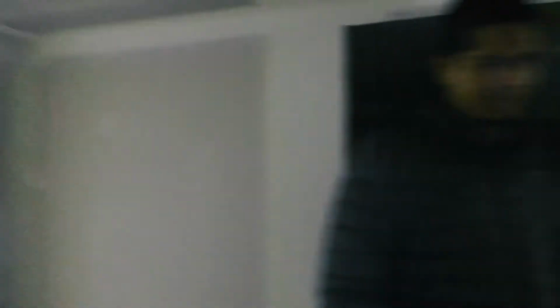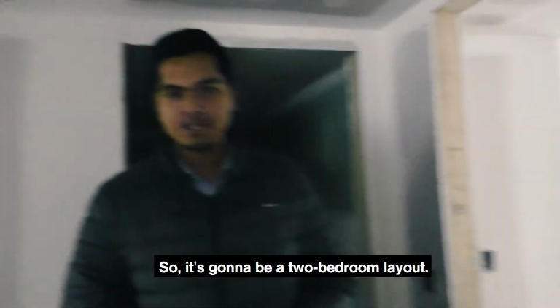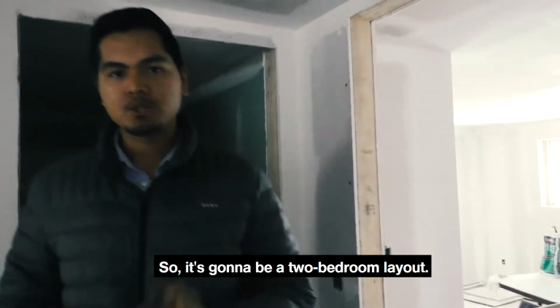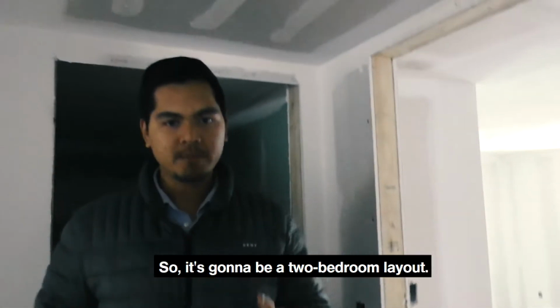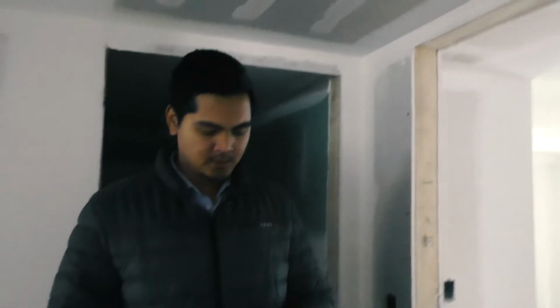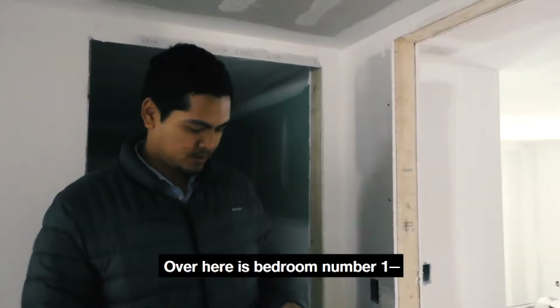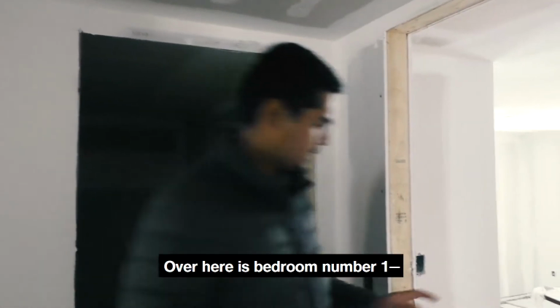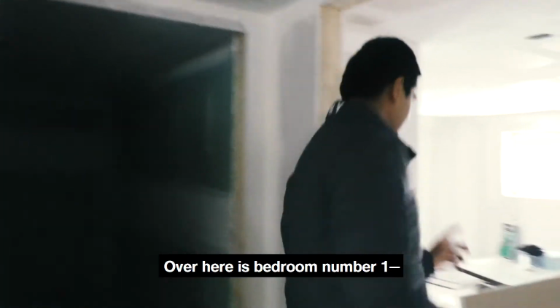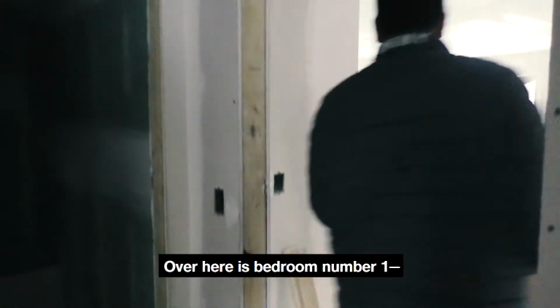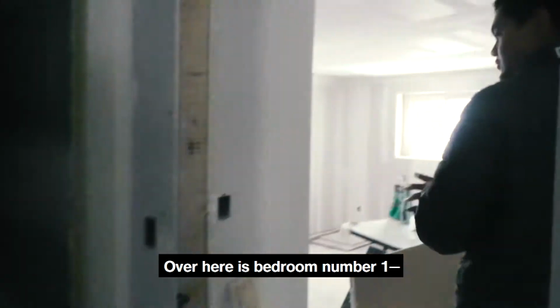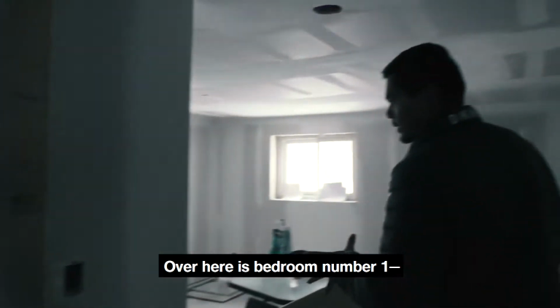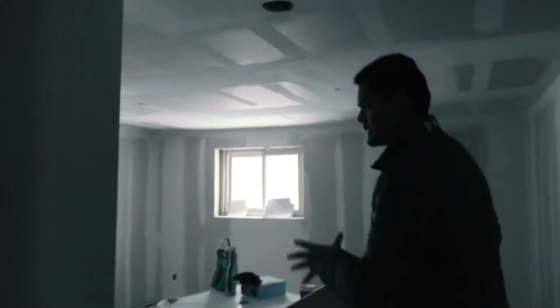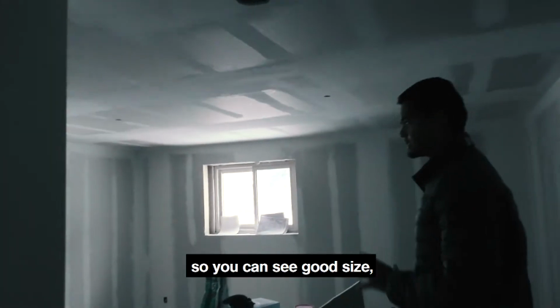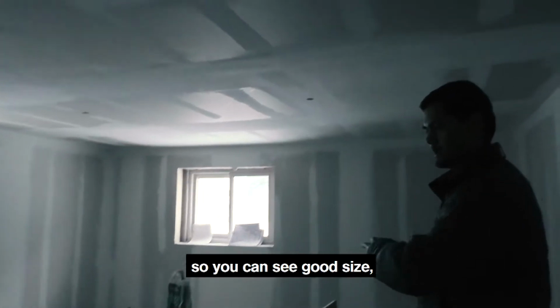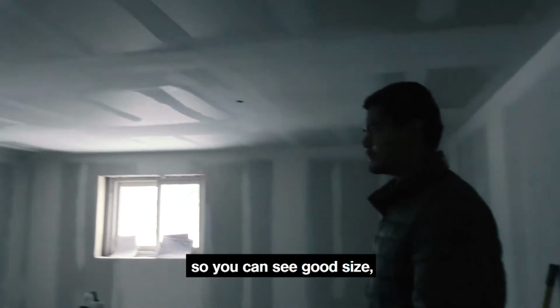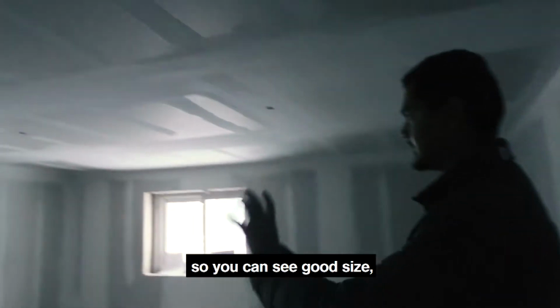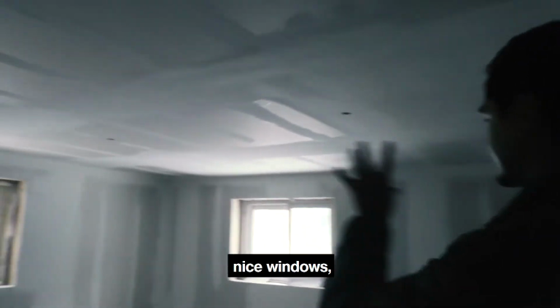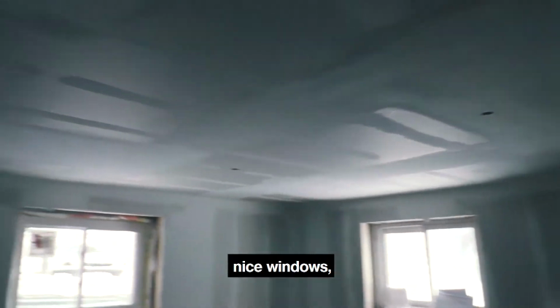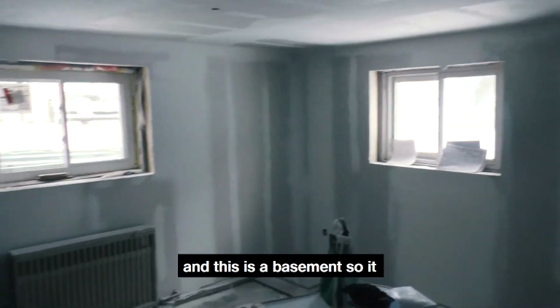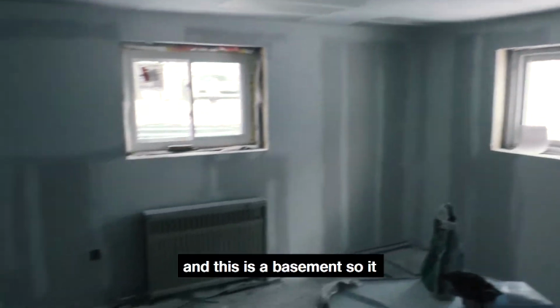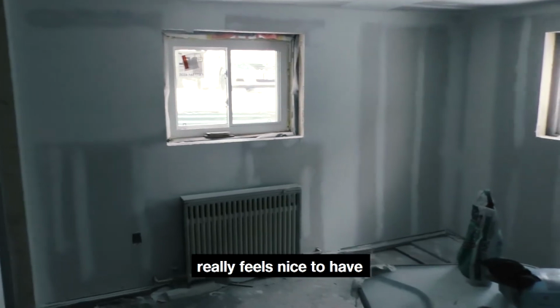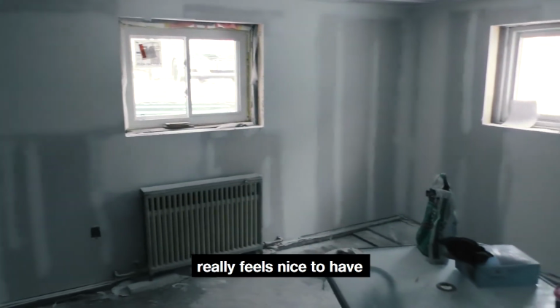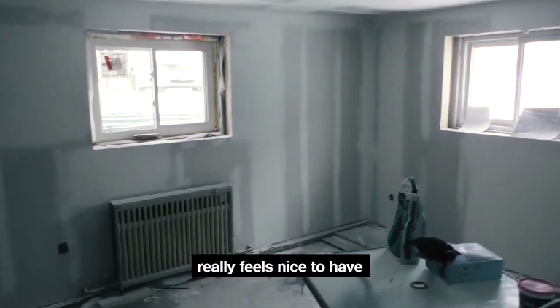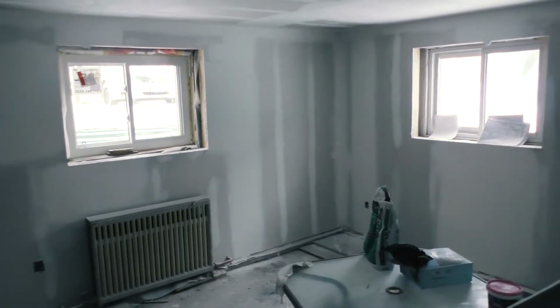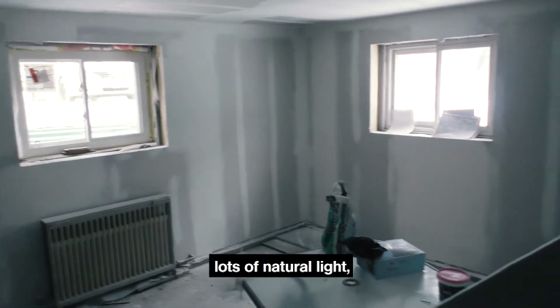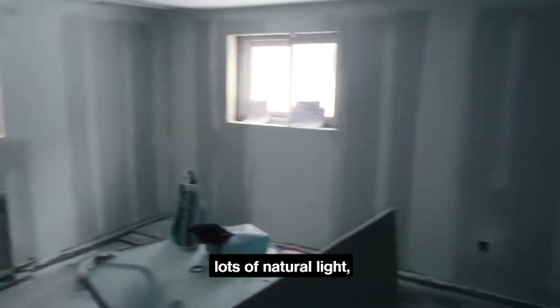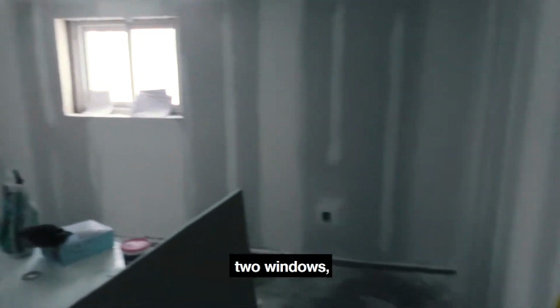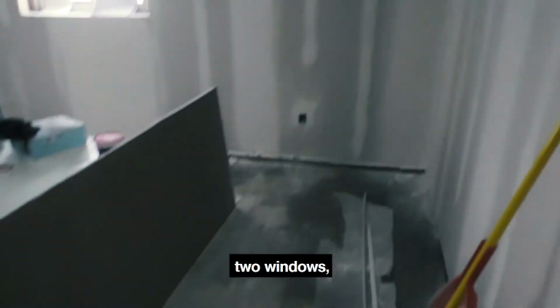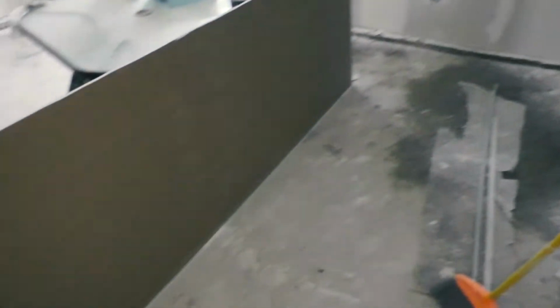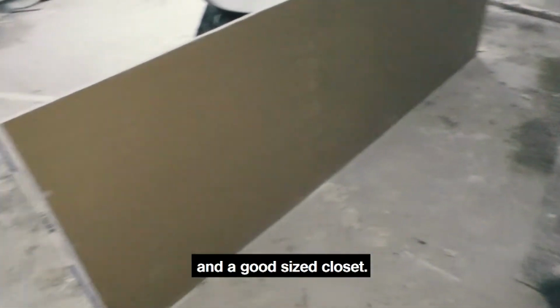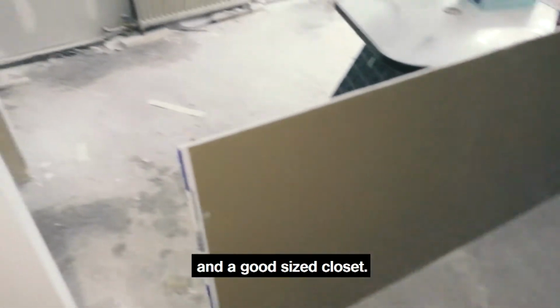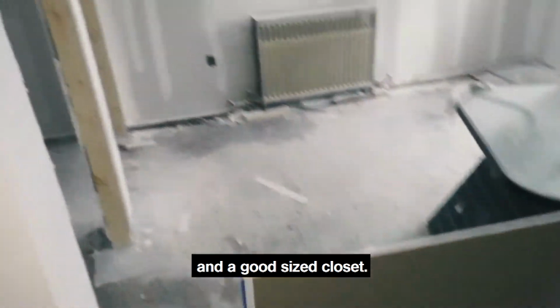It's going to be a two-bedroom layout. Over here is bedroom number one — you can see it's a good size with nice windows. Since this is a basement unit, it really feels nice to have lots of natural light with two windows. There's also a good-sized closet.